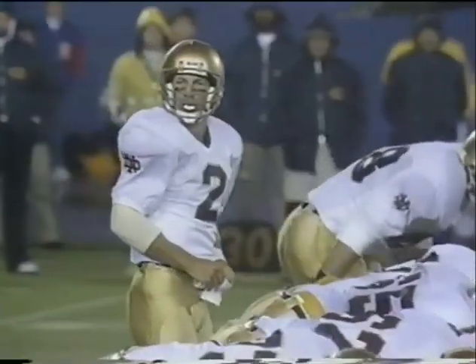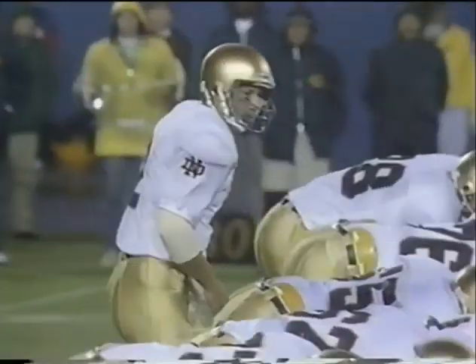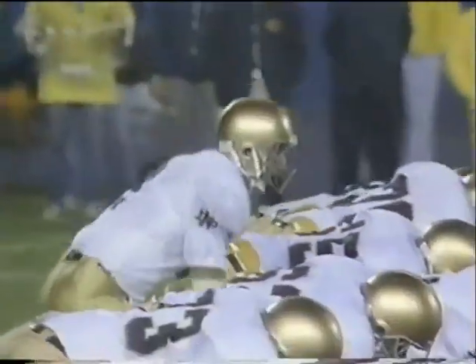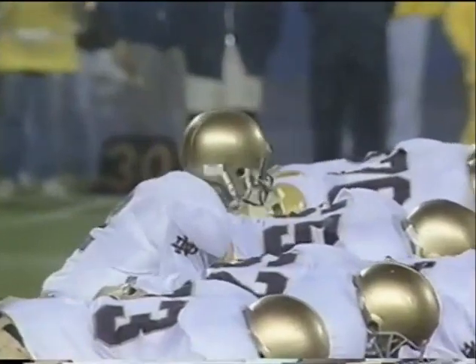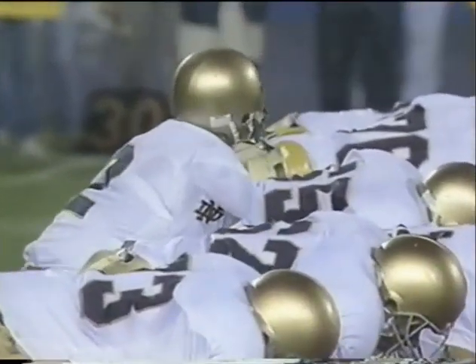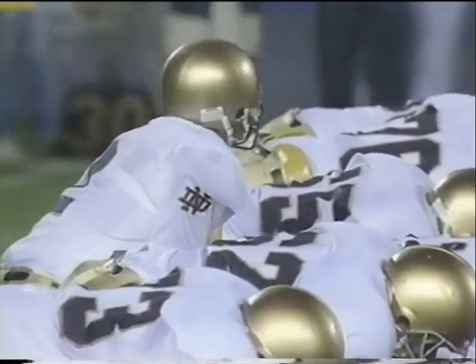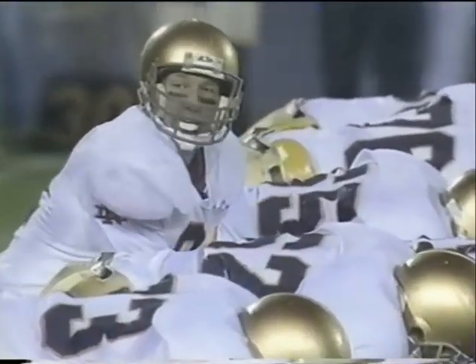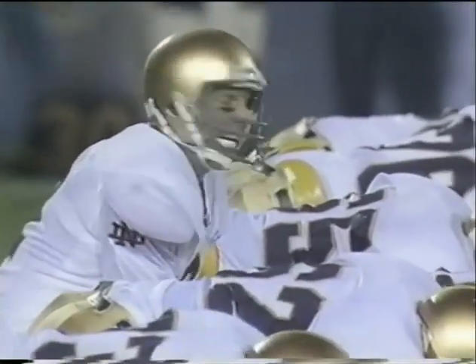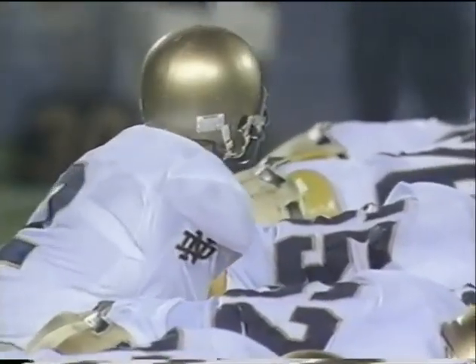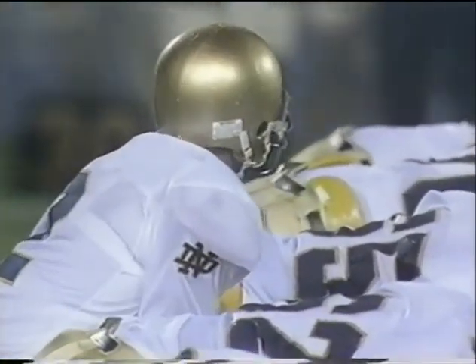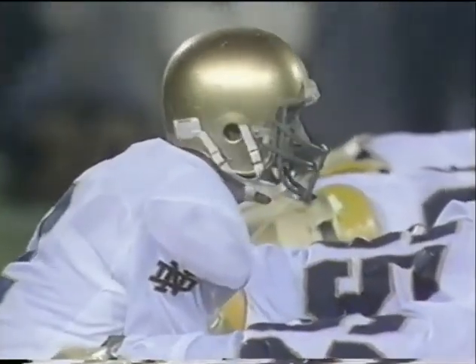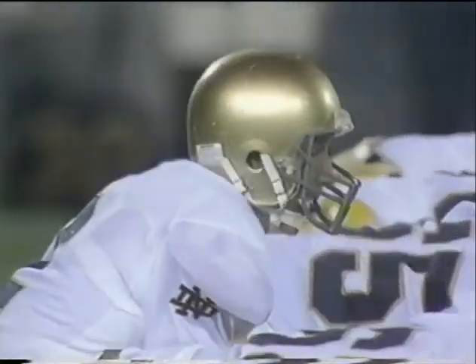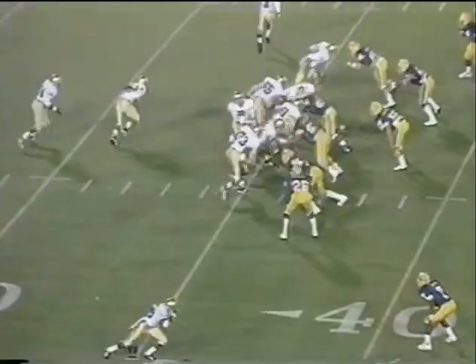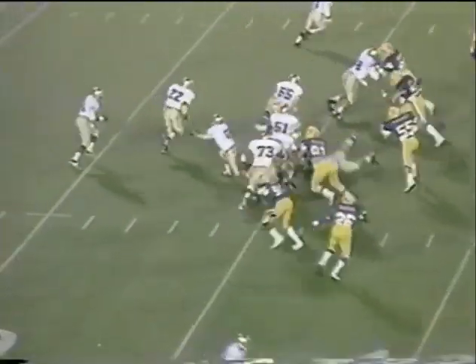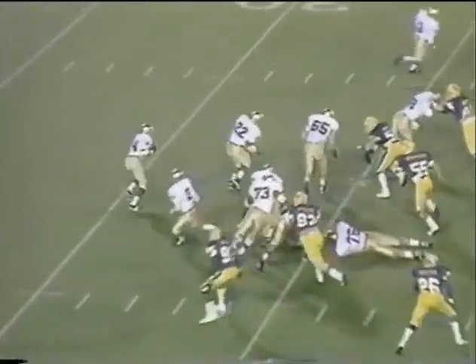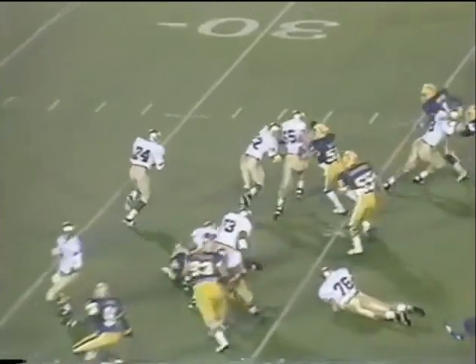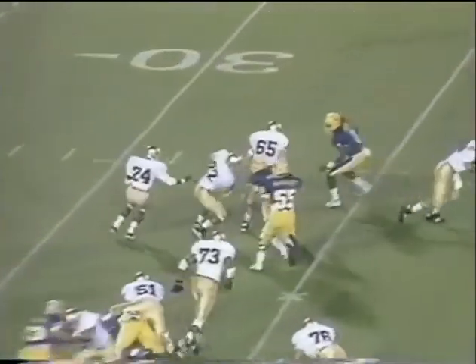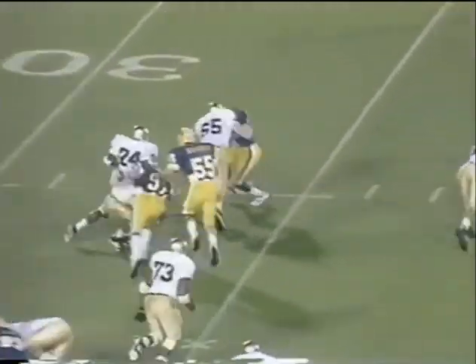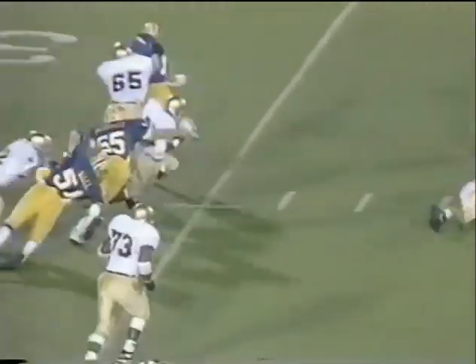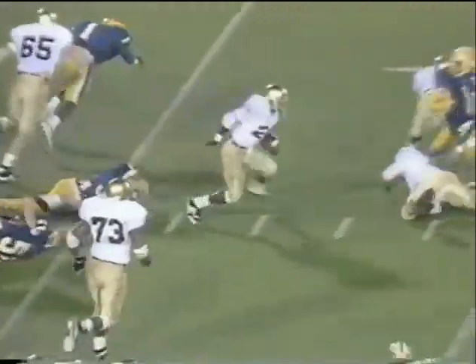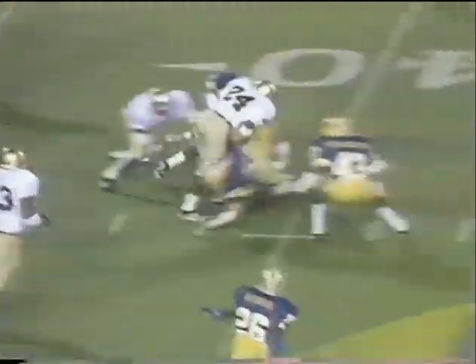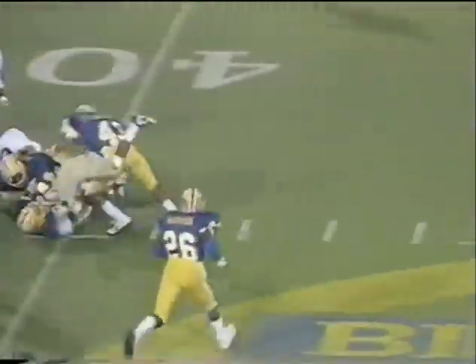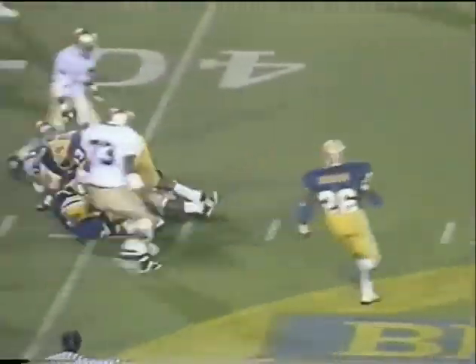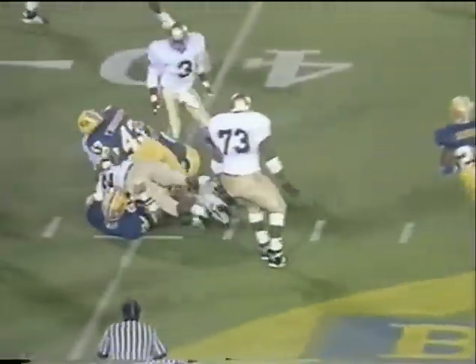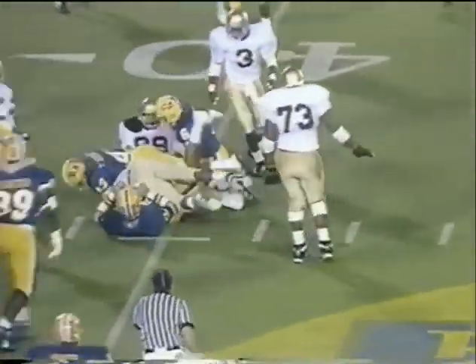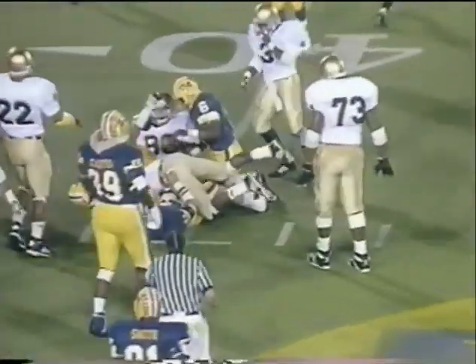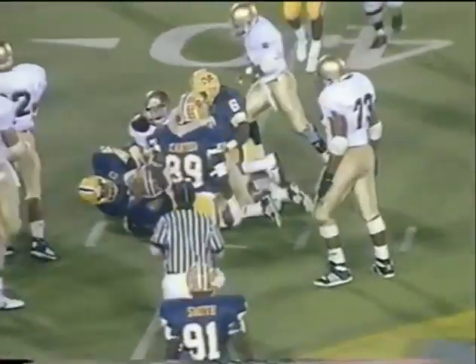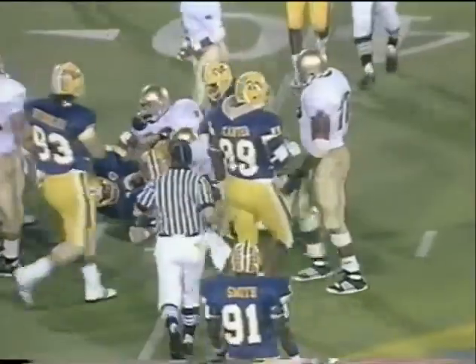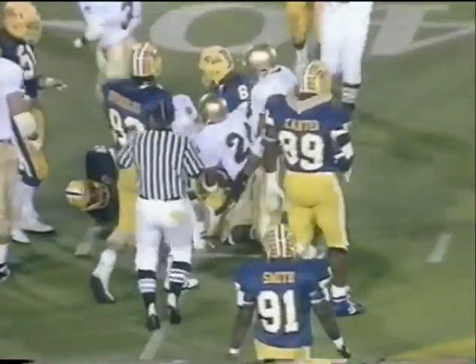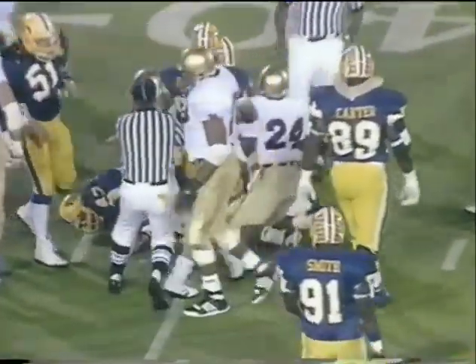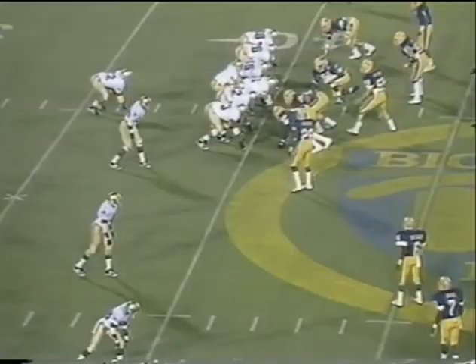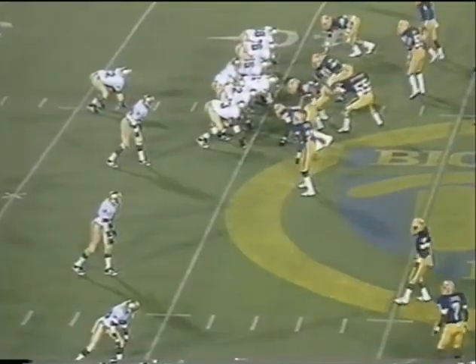Tim Brown gets a rest. Alonzo Jefferson, senior out of West Palm Beach, checks in. Mark Green. Conway around that right side, dives to the 40. Picks up four yards.